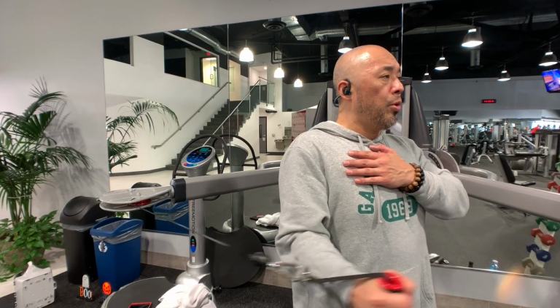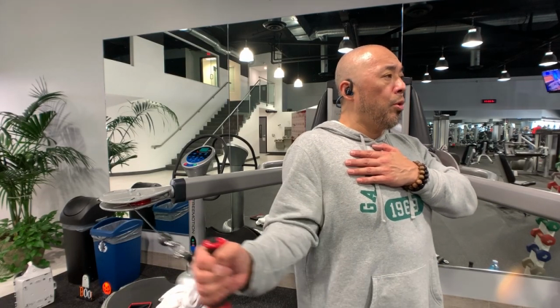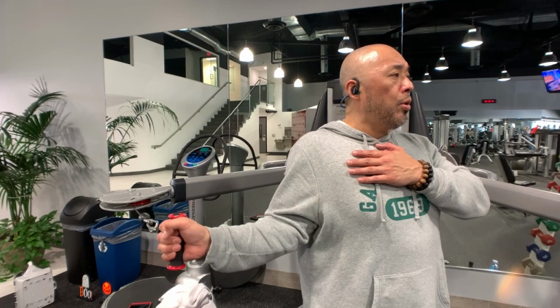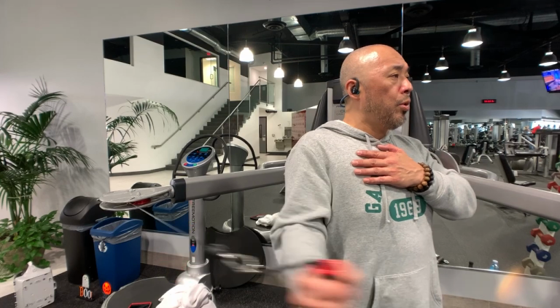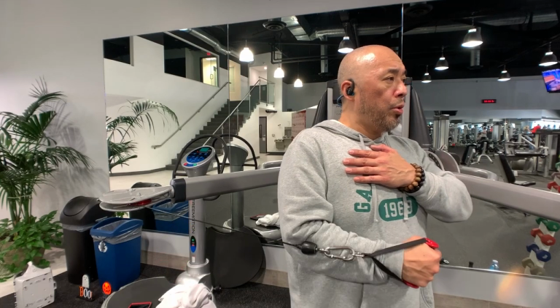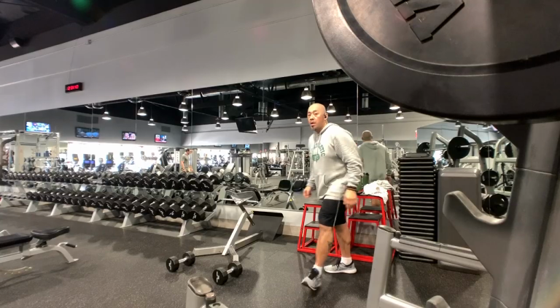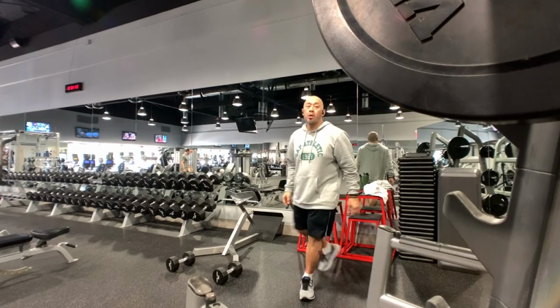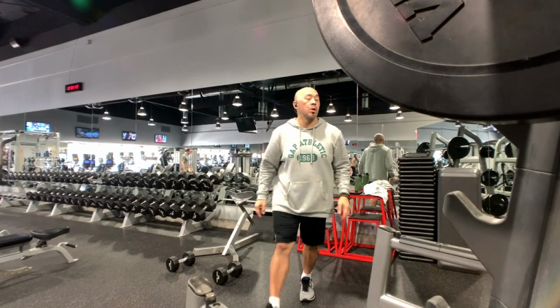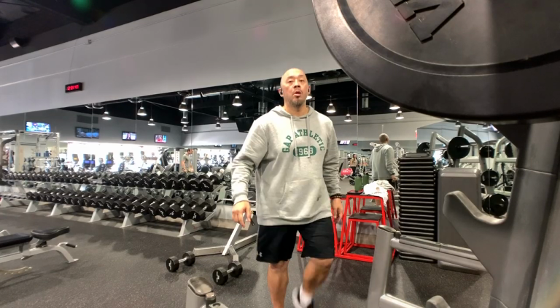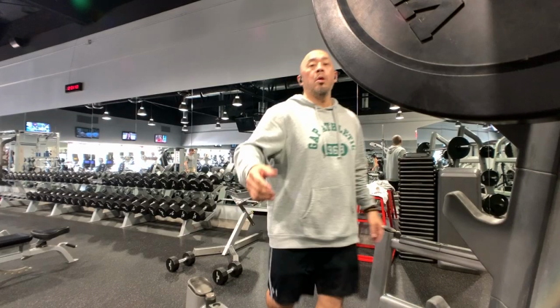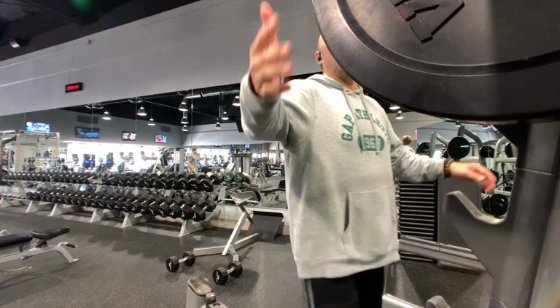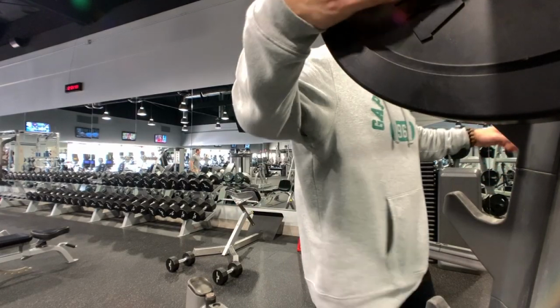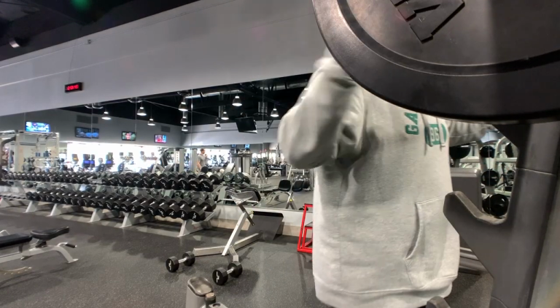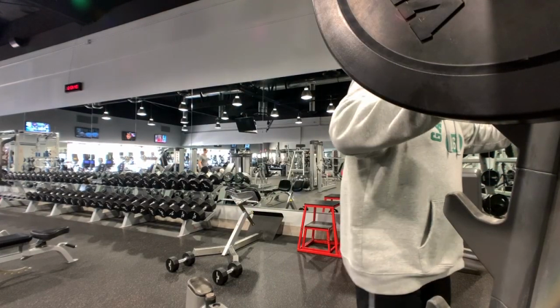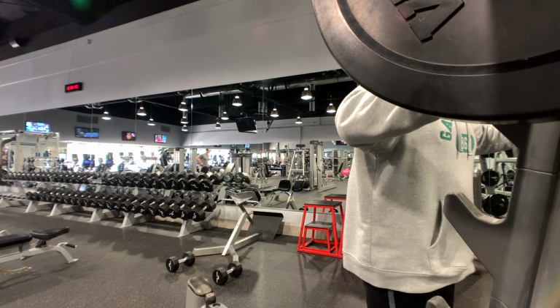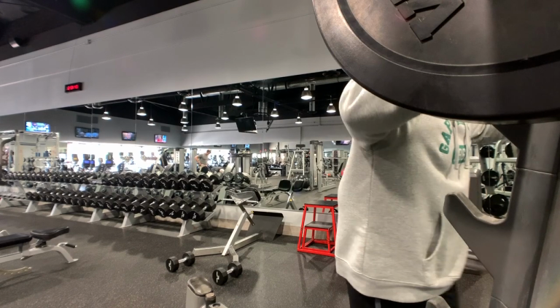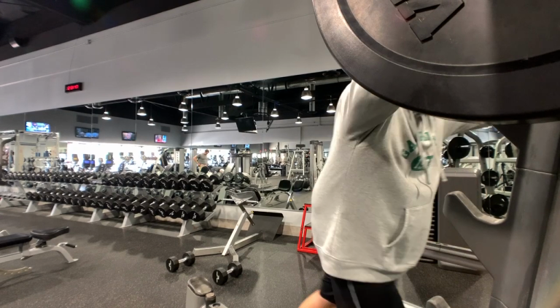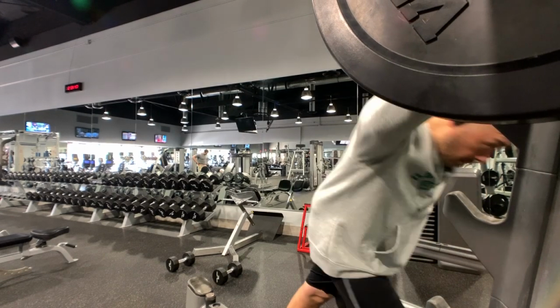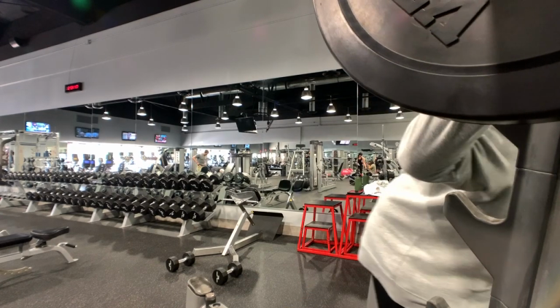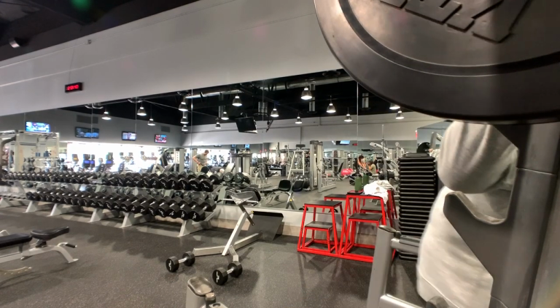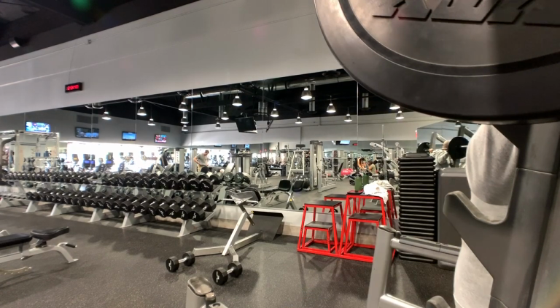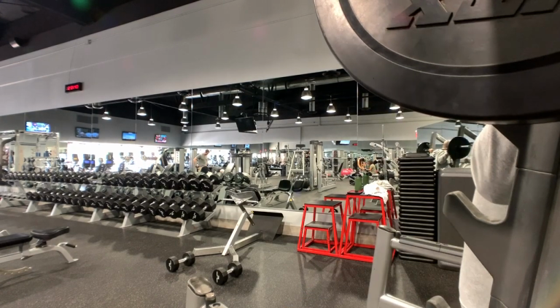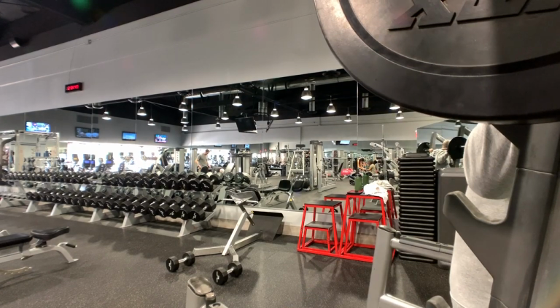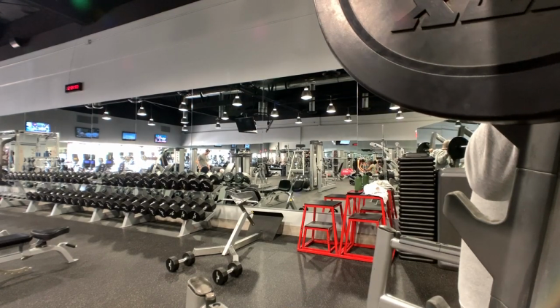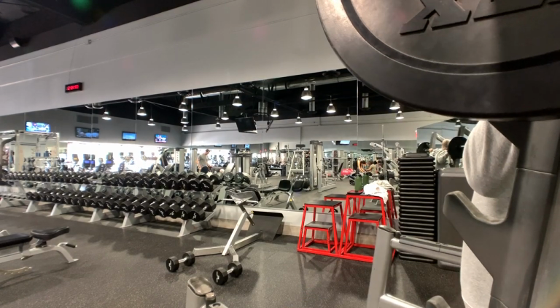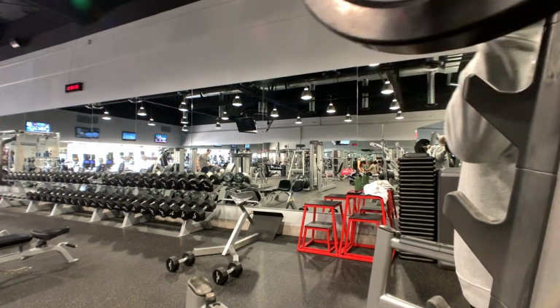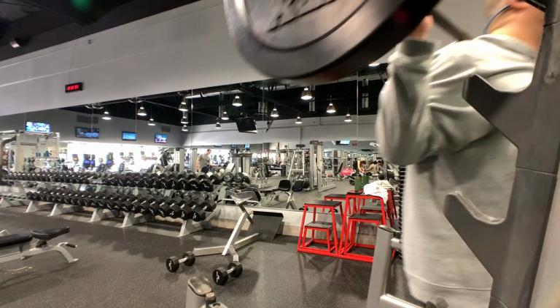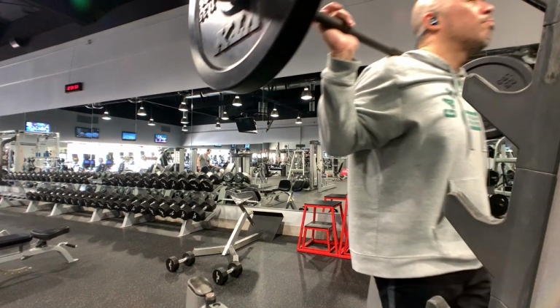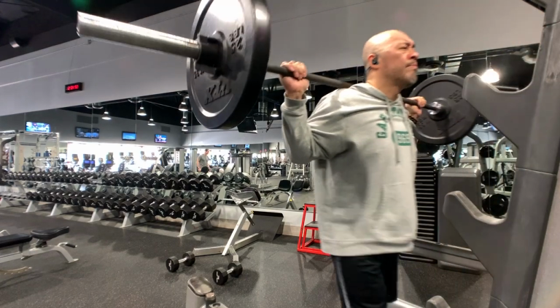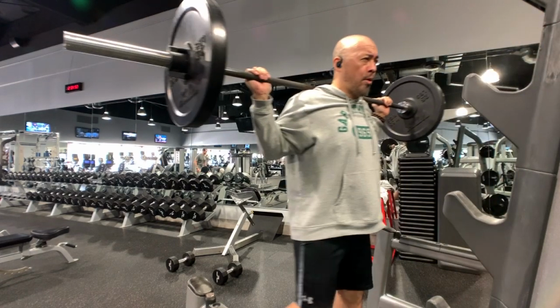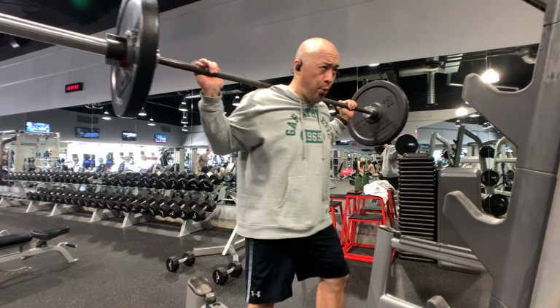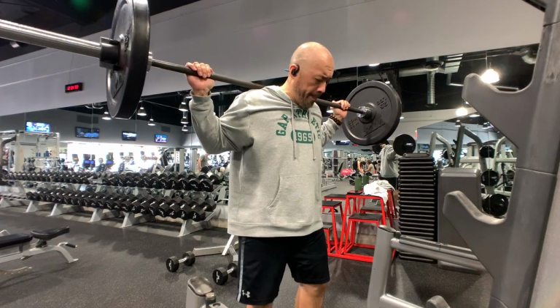Starting with the rotator cuff rotations lets me really warm up the shoulders, work through some of the scar tissue, and get them ready for all the shoulder presses and raises. I superset this with traditional squats. Not only are they great for your glutes, legs, quads, and hamstrings, they're amazing for your core as well.